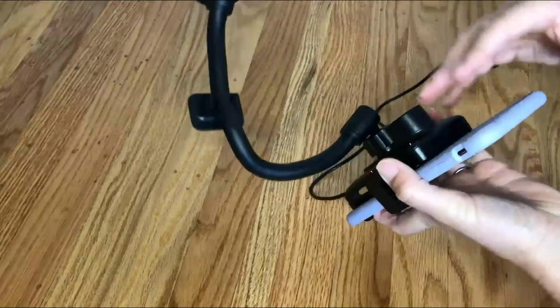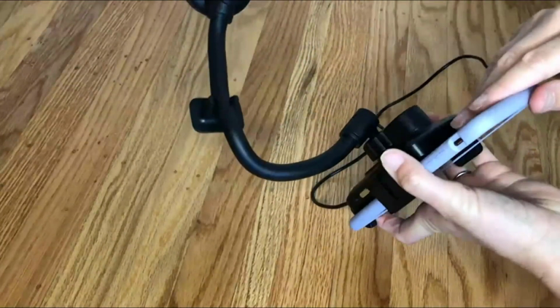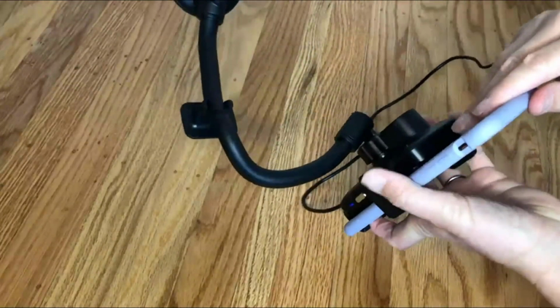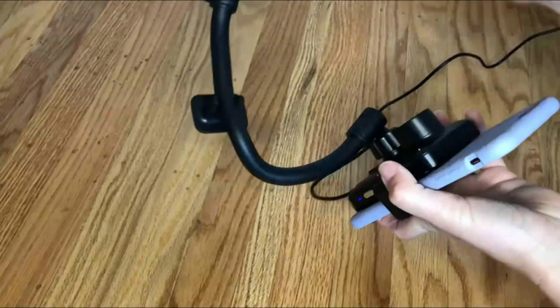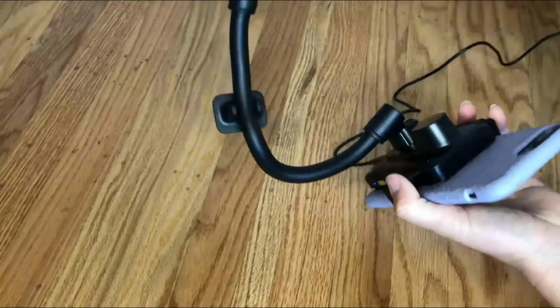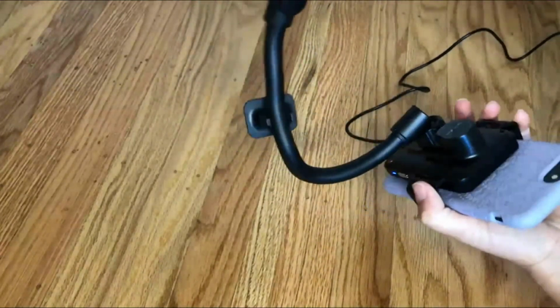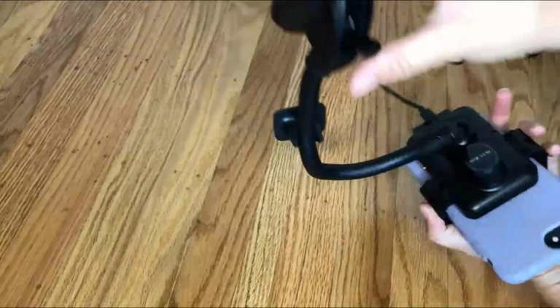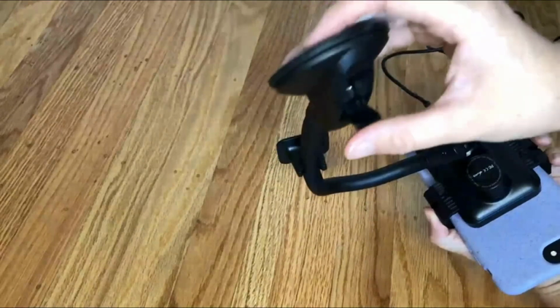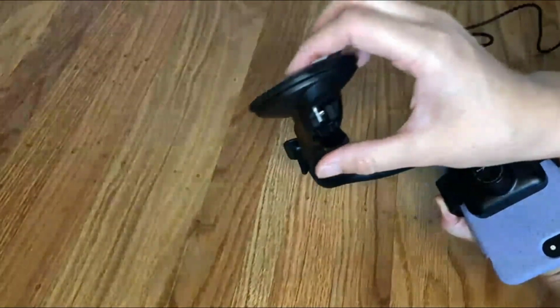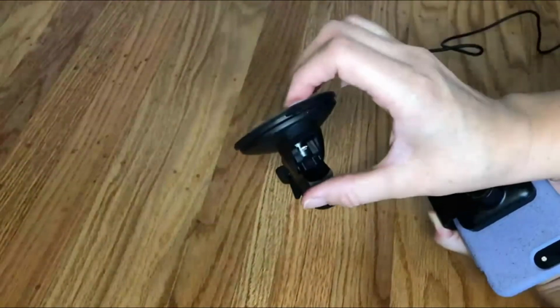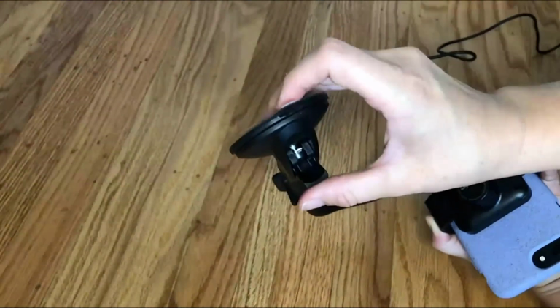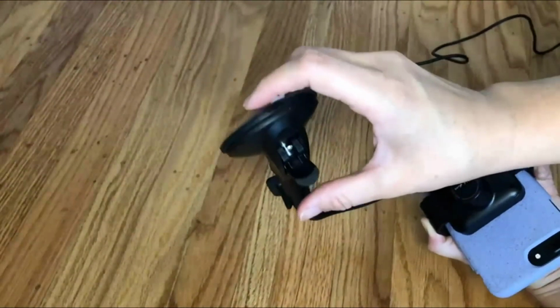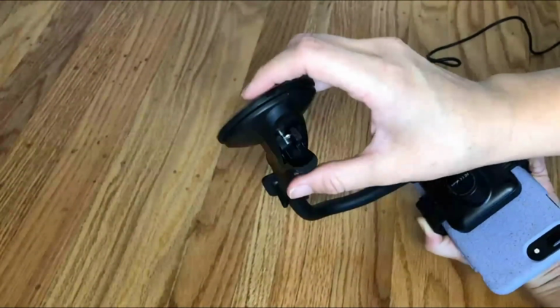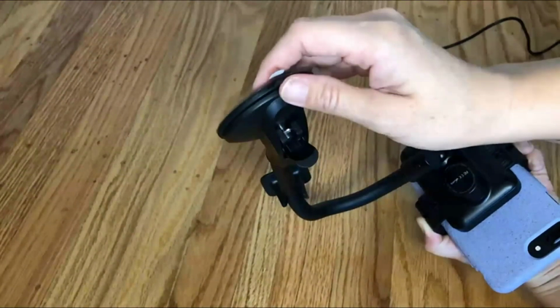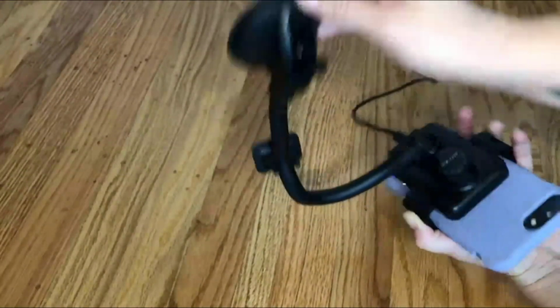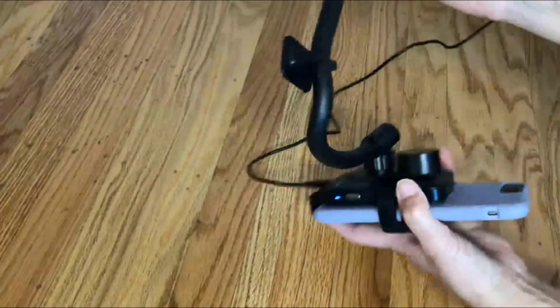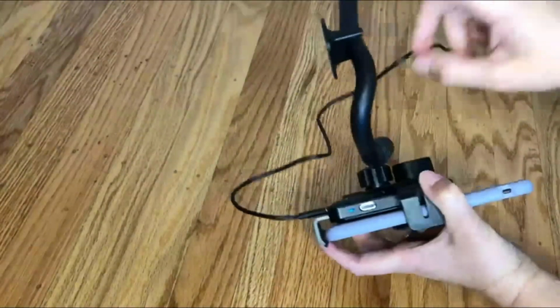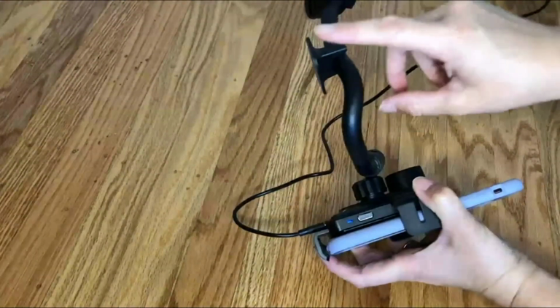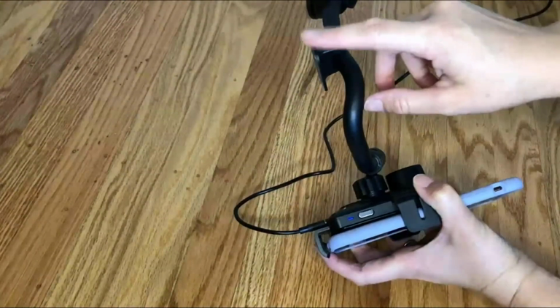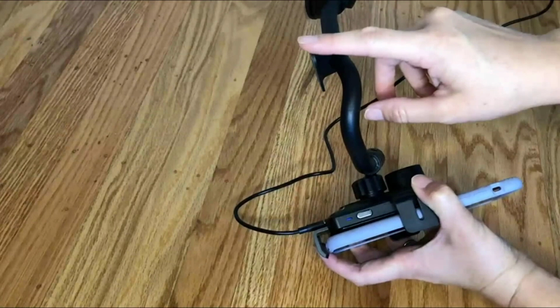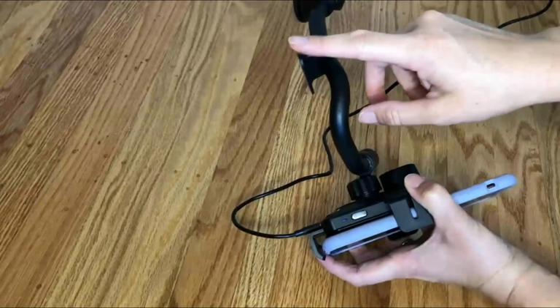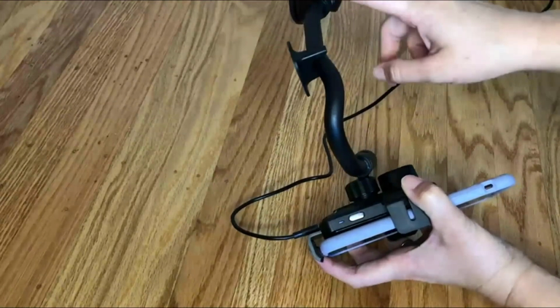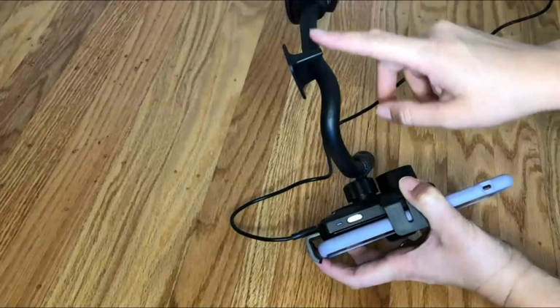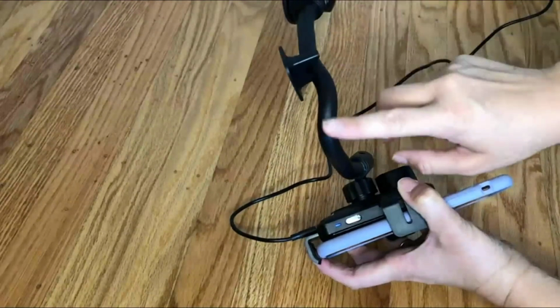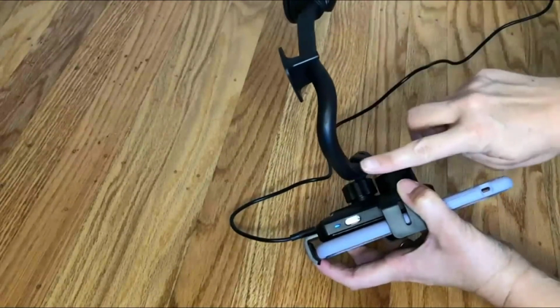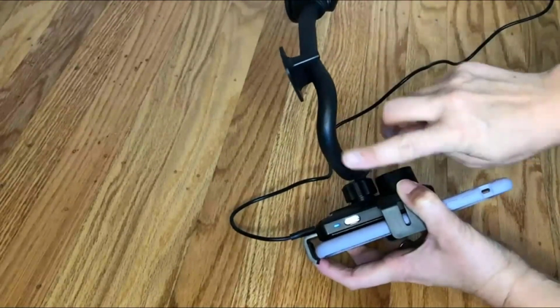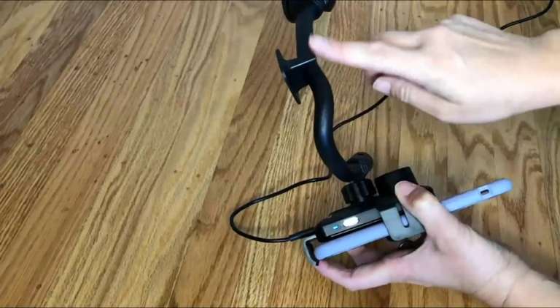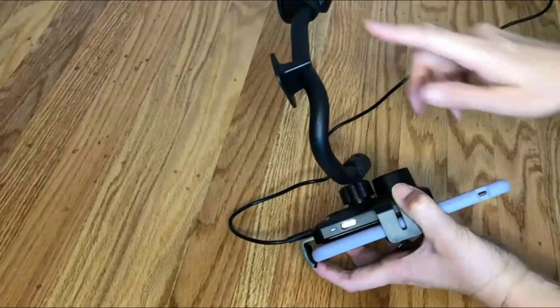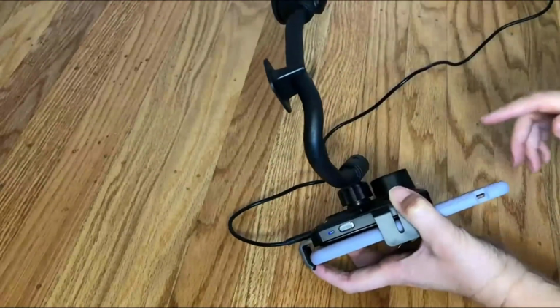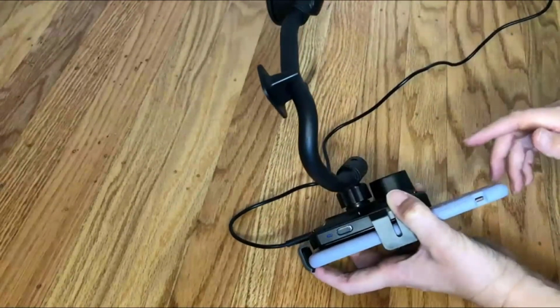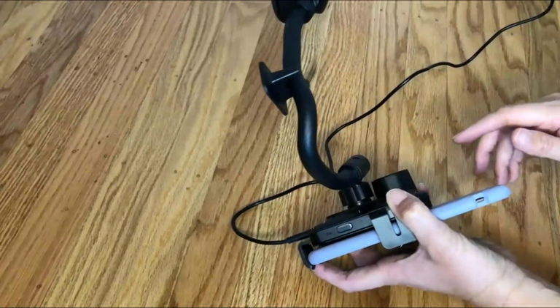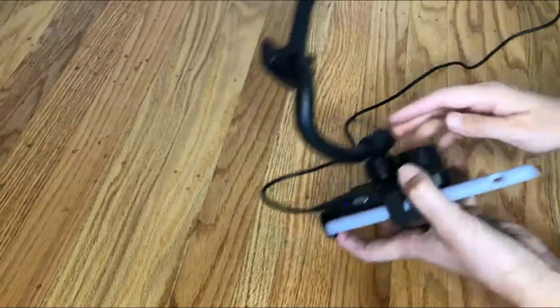This has a couple of things that actually locks on to the dashboard, and it also has this extra piece here that holds the gooseneck in place so that you don't need to worry about it moving around a lot.